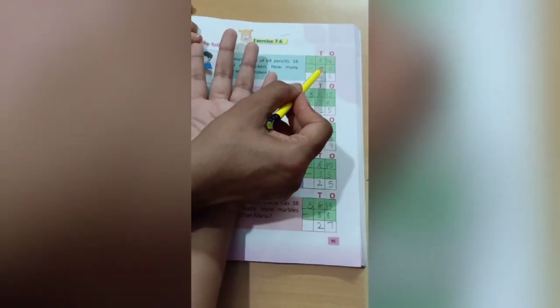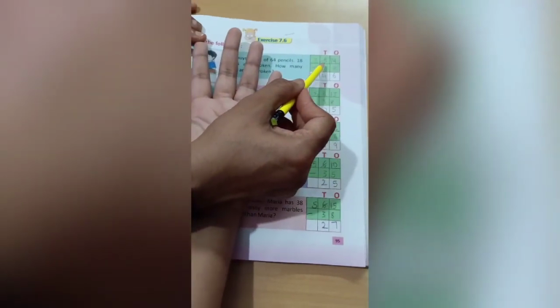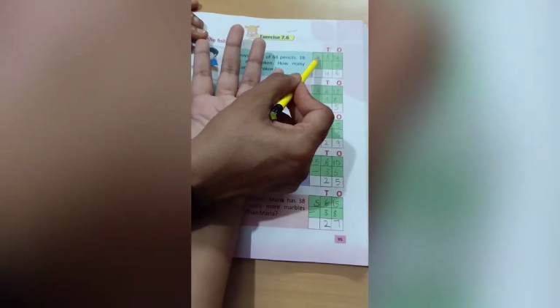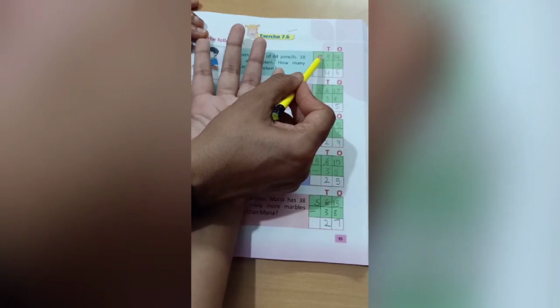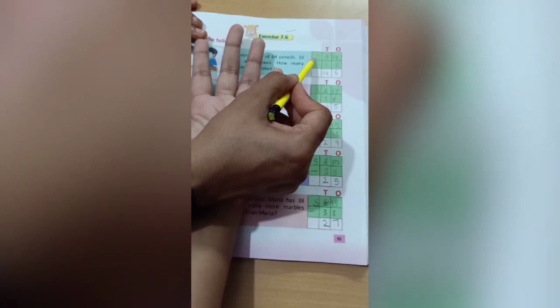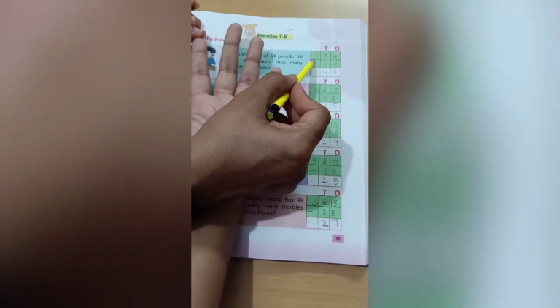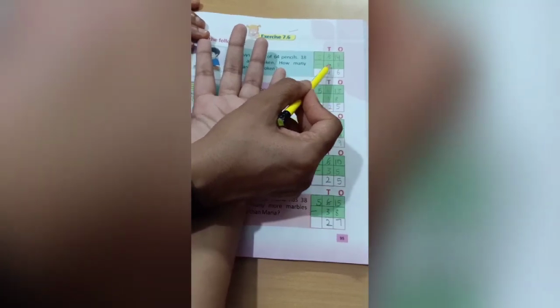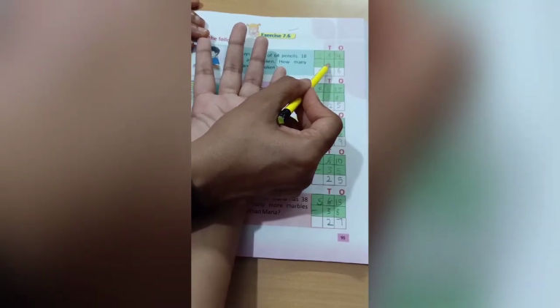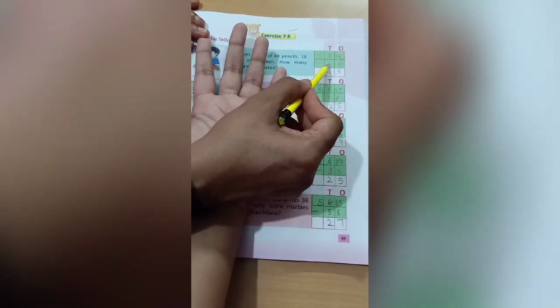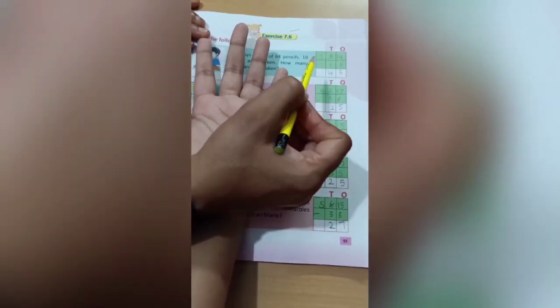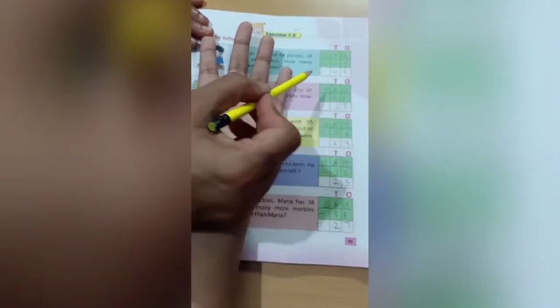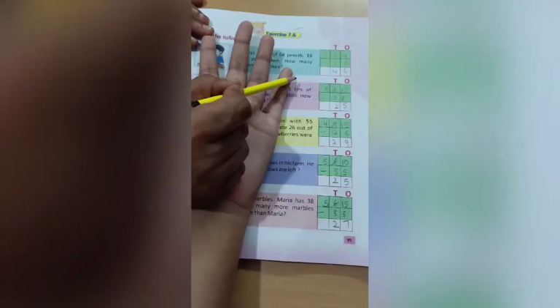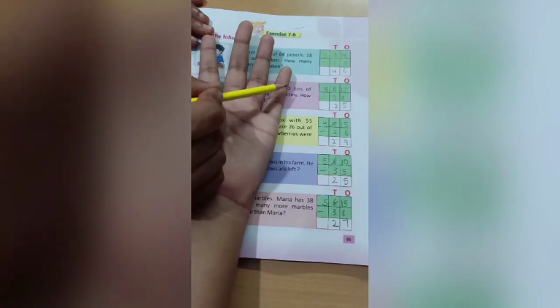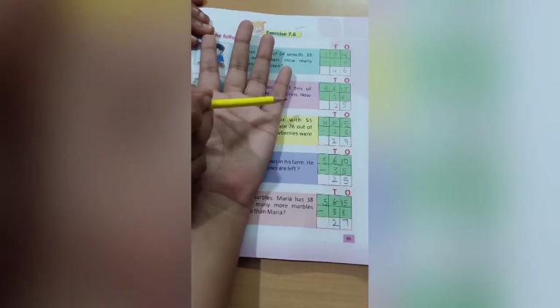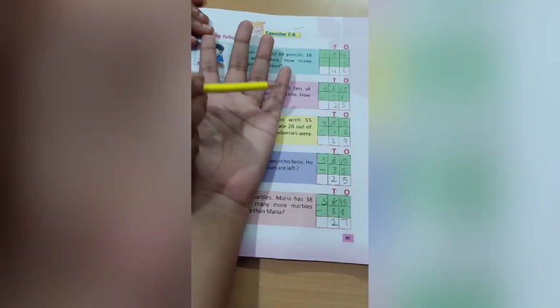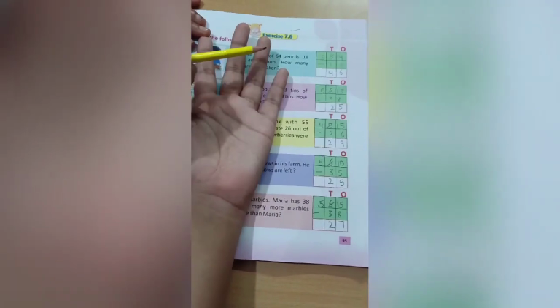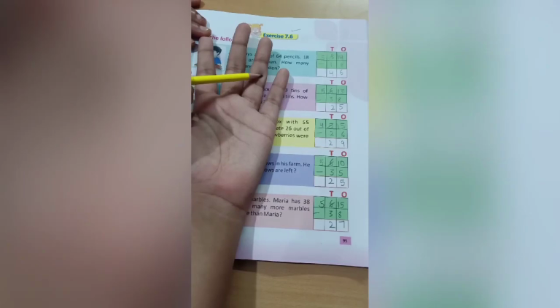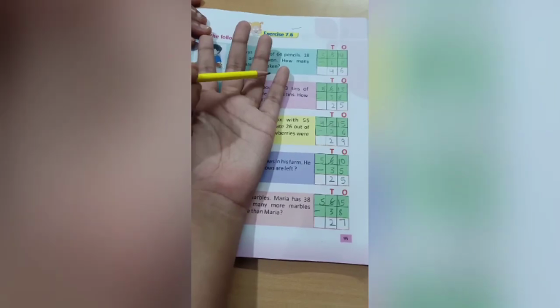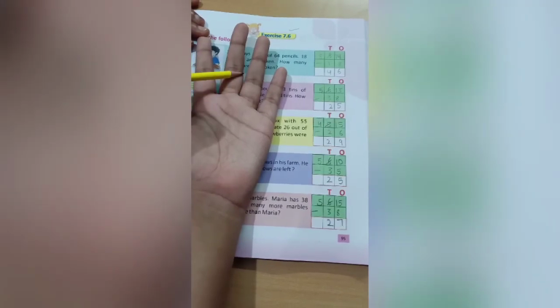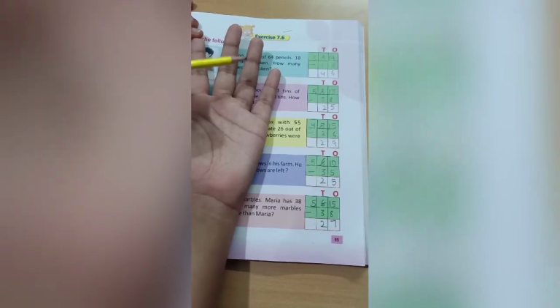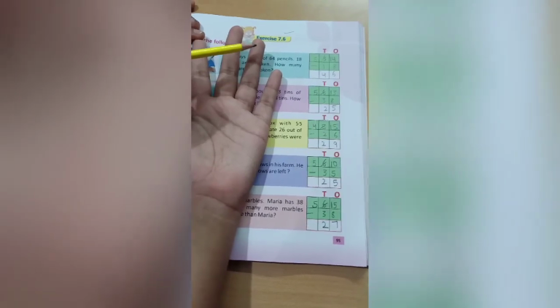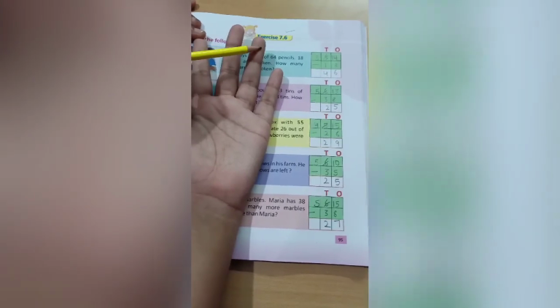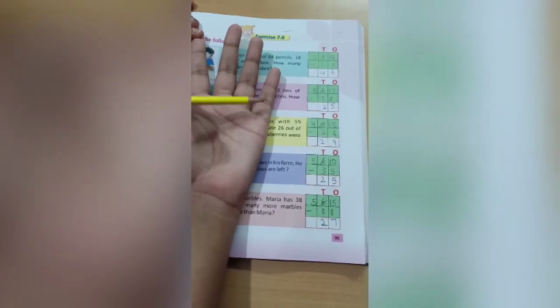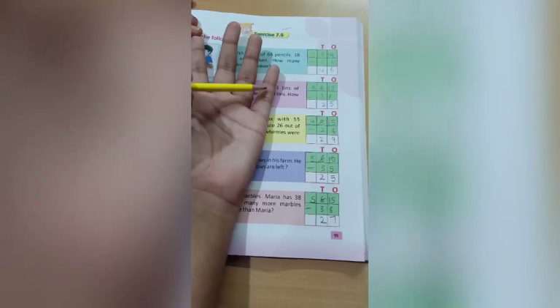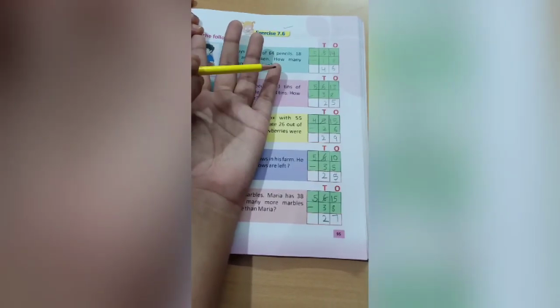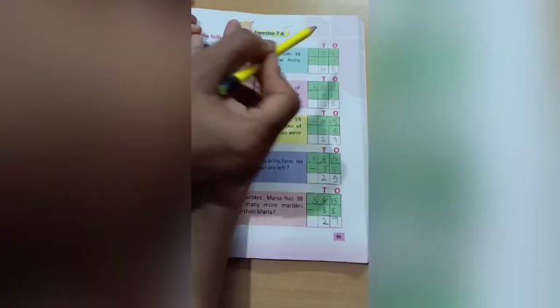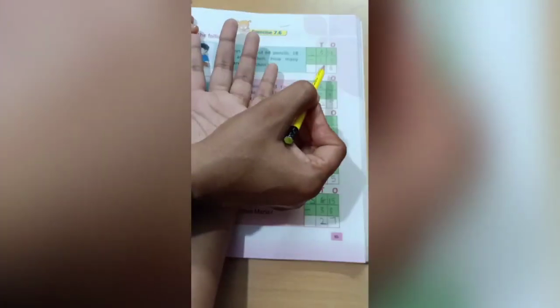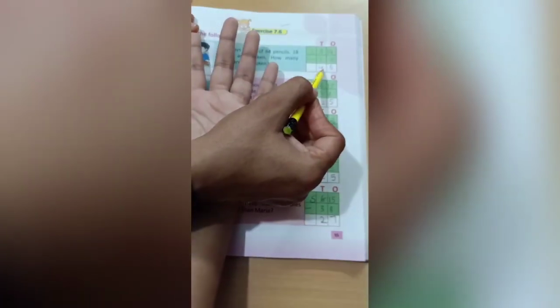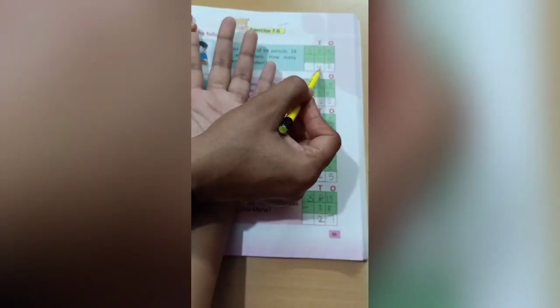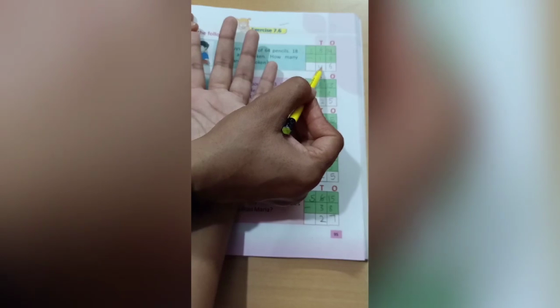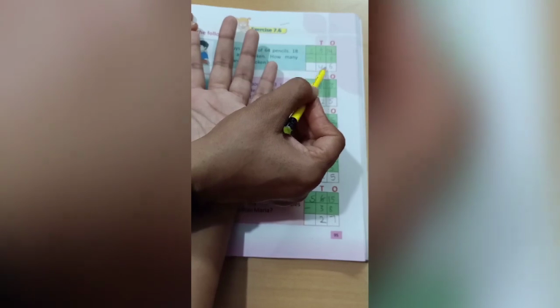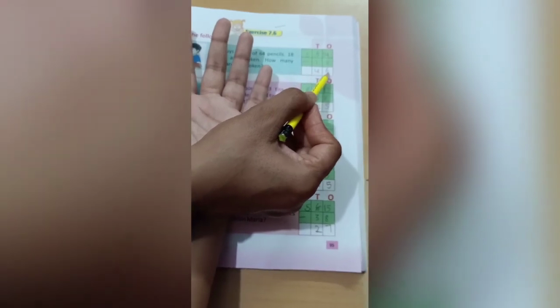Come to the next one. Here it is 5 and down it is 1. Count 5, cut 1 — how many numbers are left? 4. We will write 4 here. So 46 is the answer.